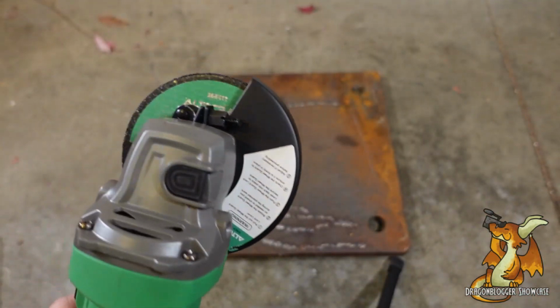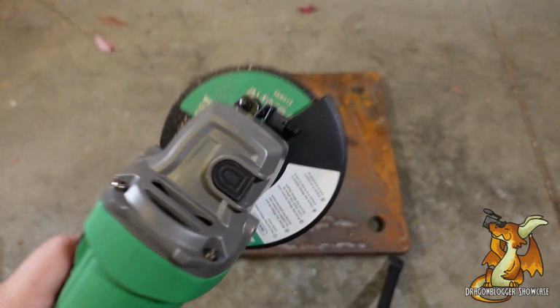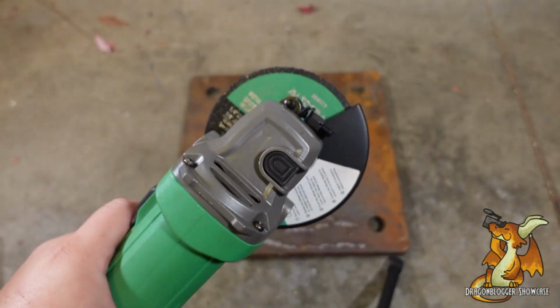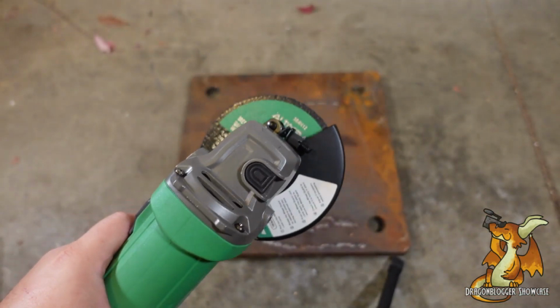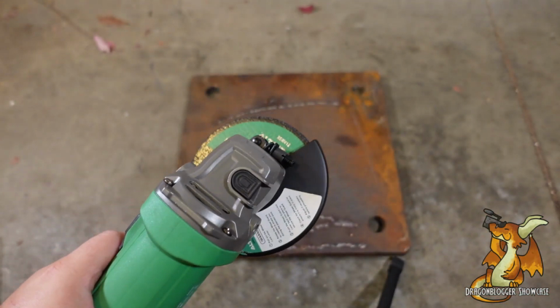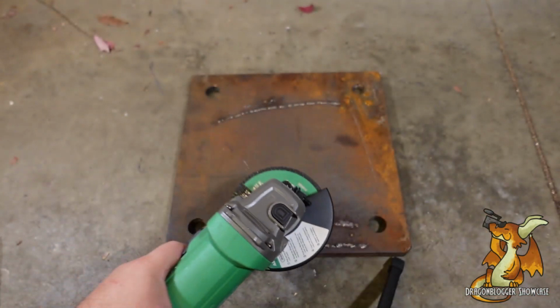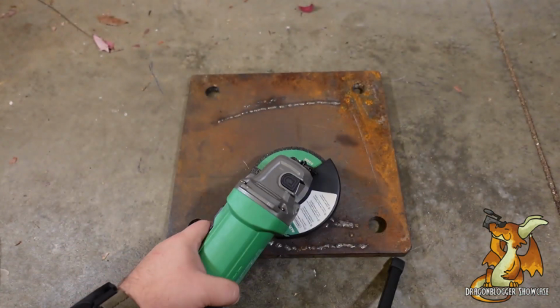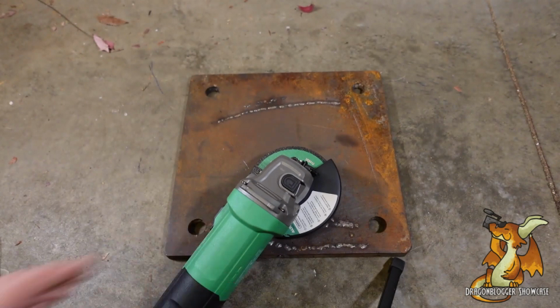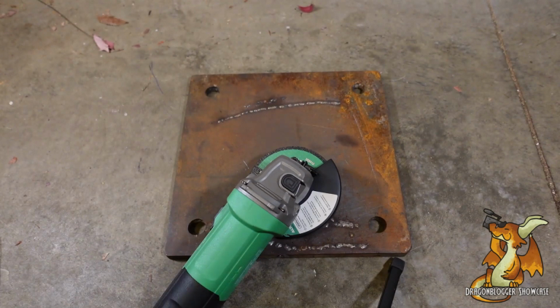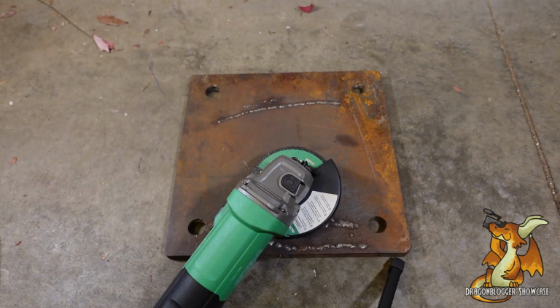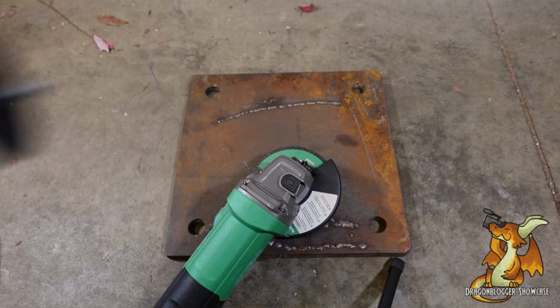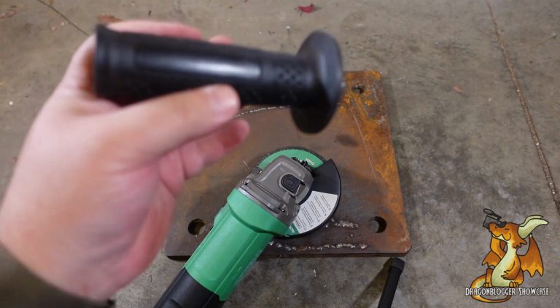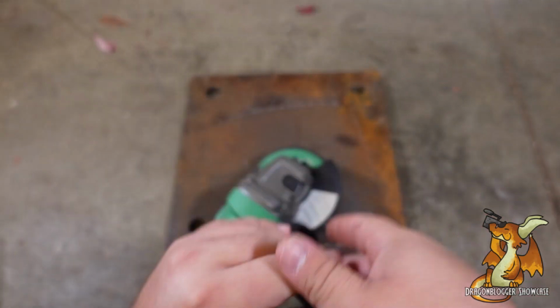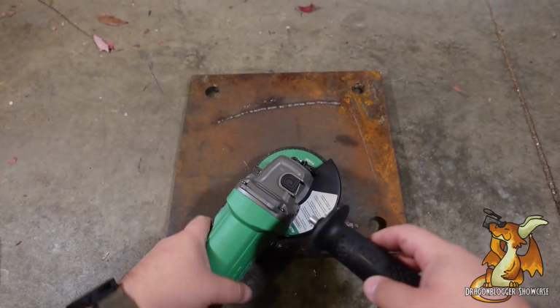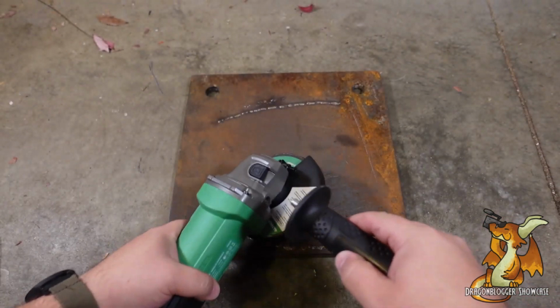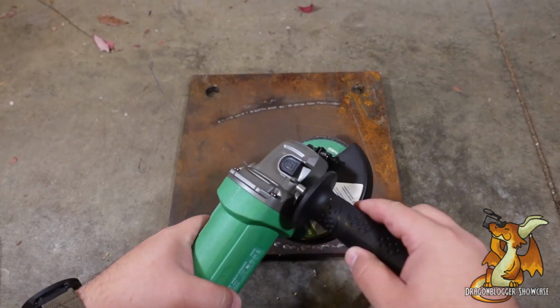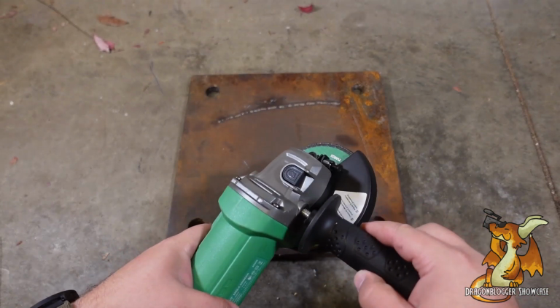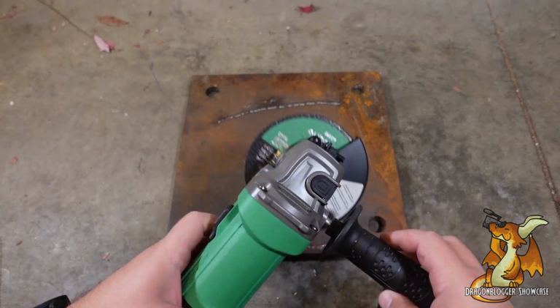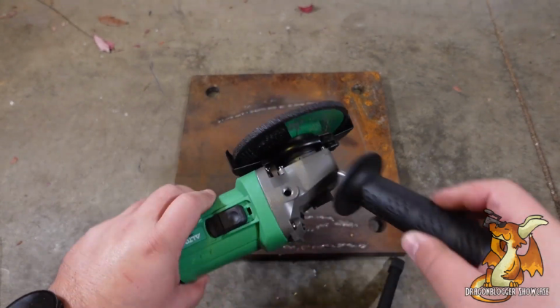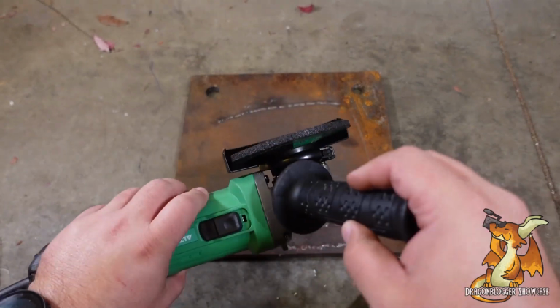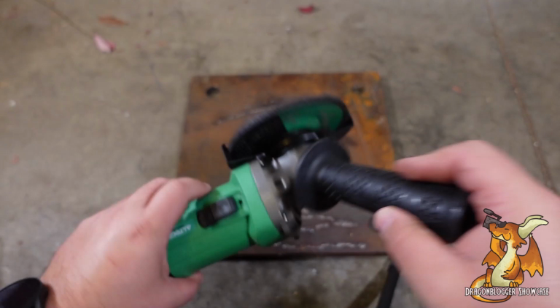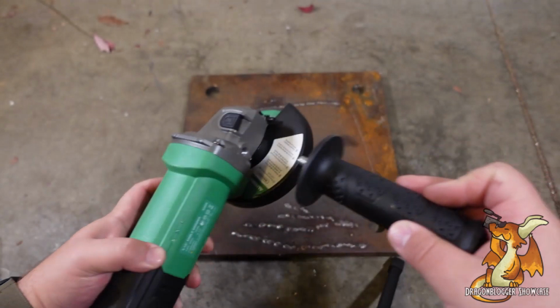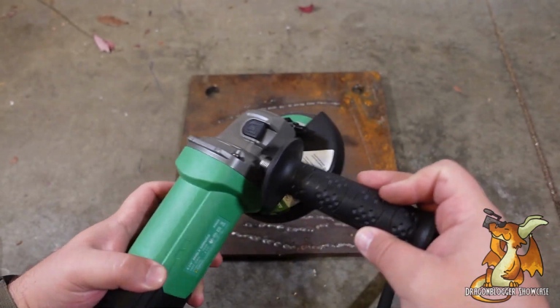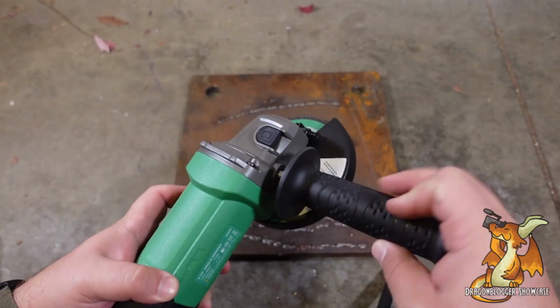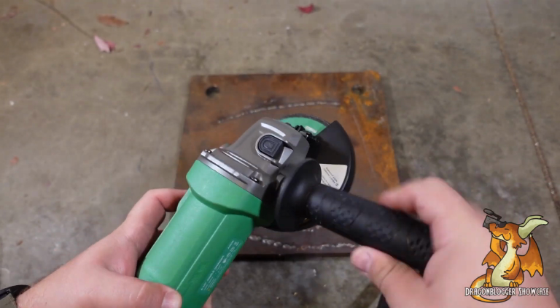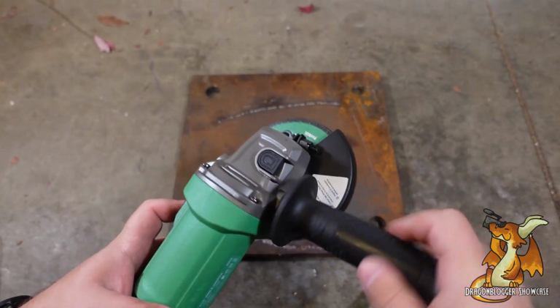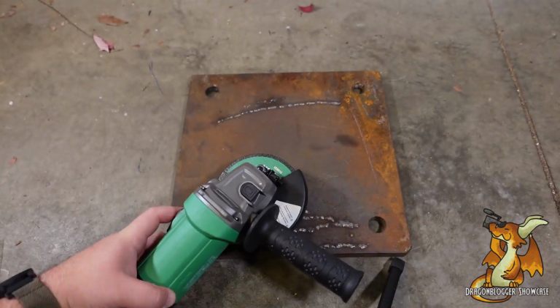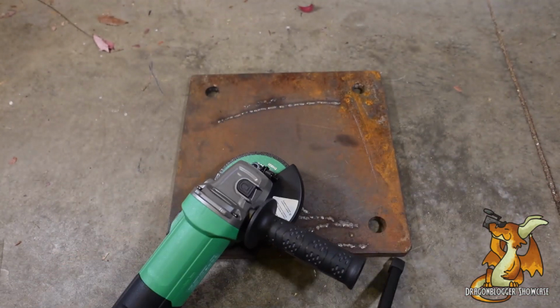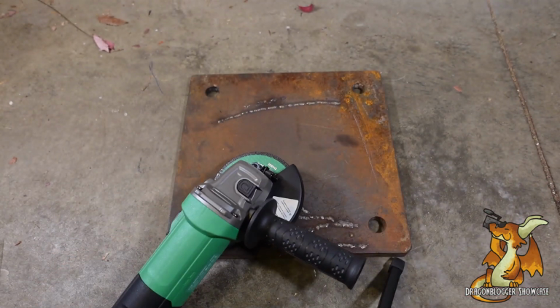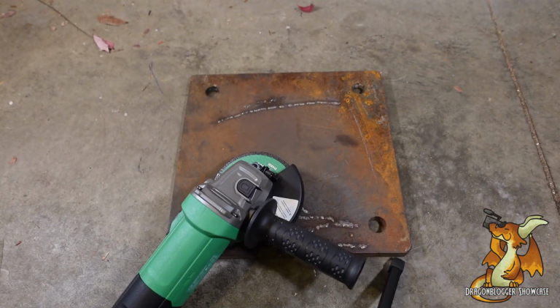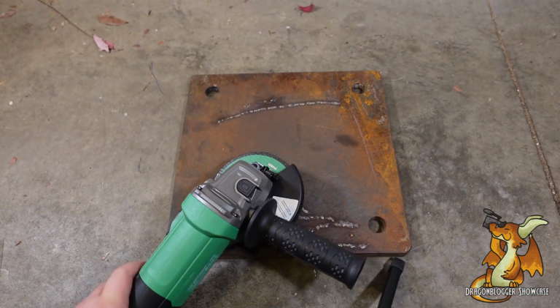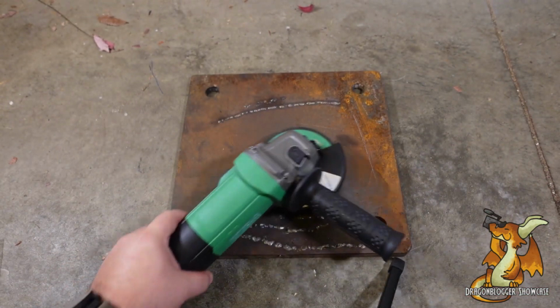I'm going to be using this left-handed. You can add the auxiliary handle to either side depending upon your comfort. Let's get this plugged in and put to work.